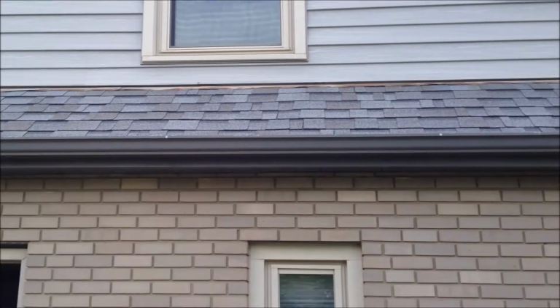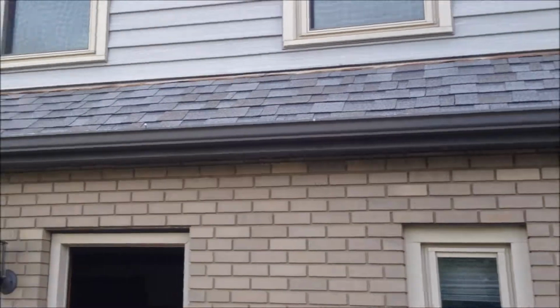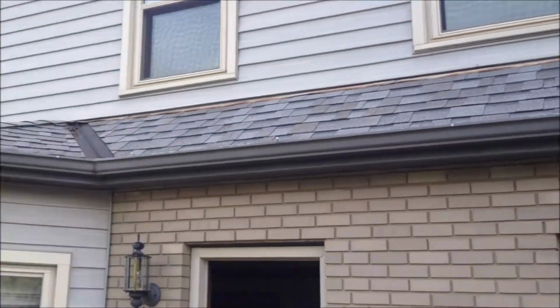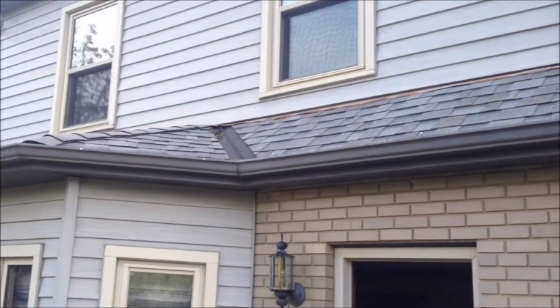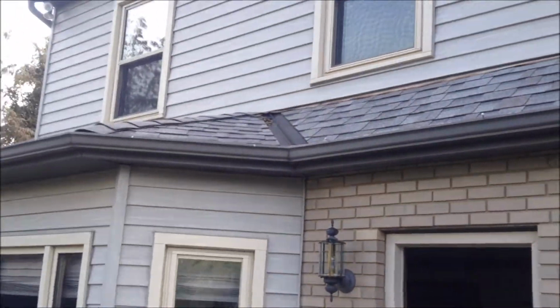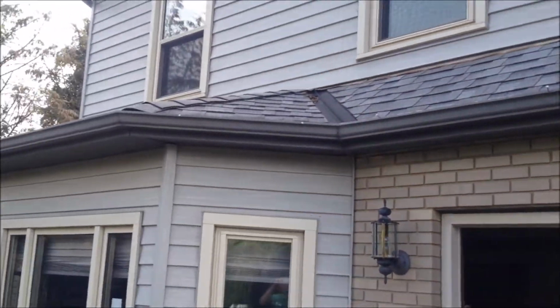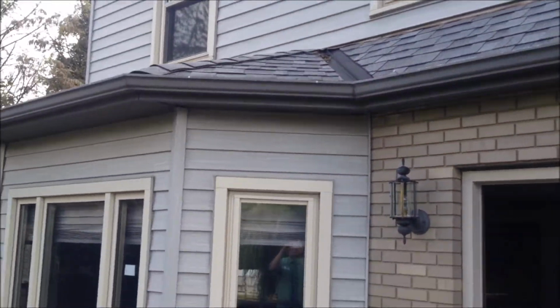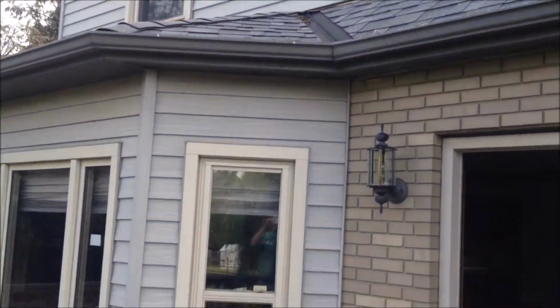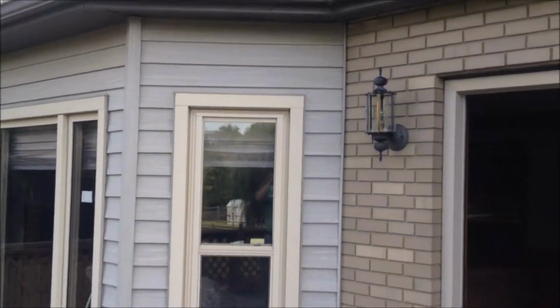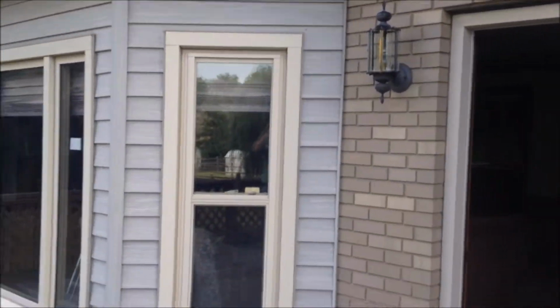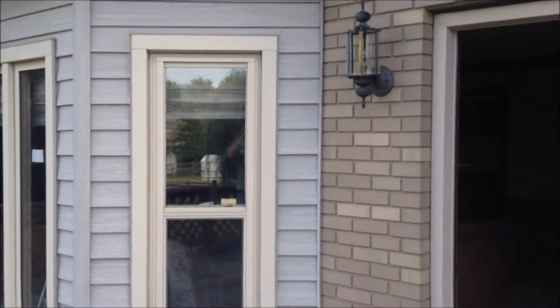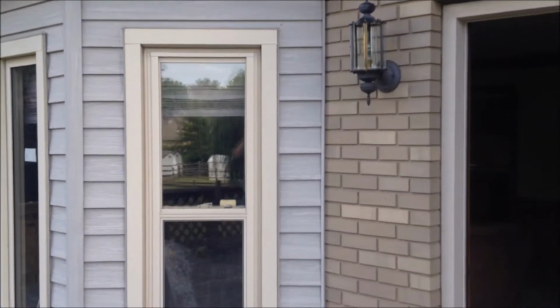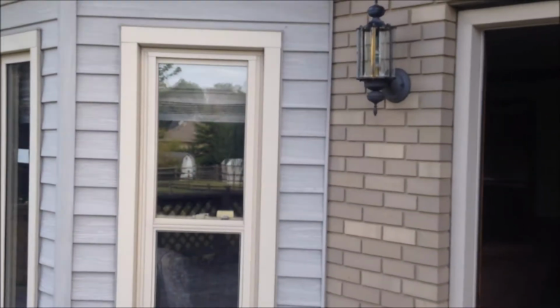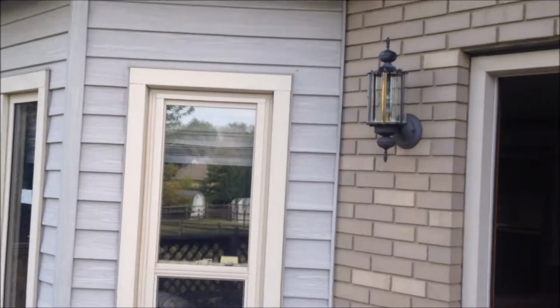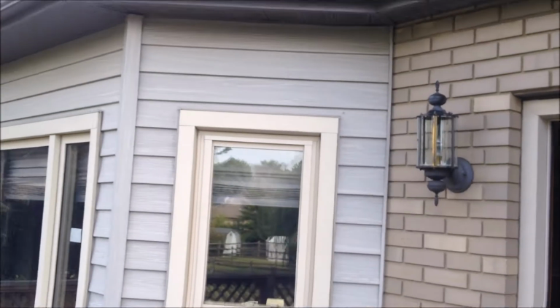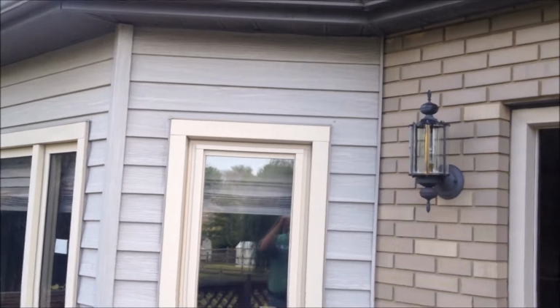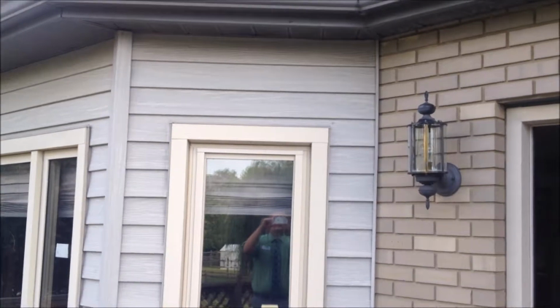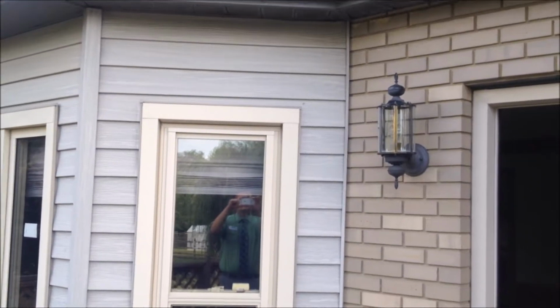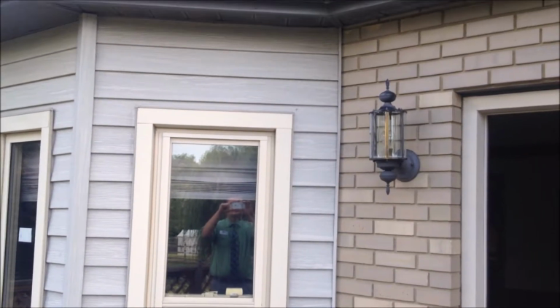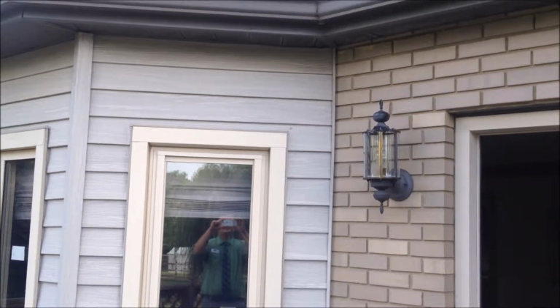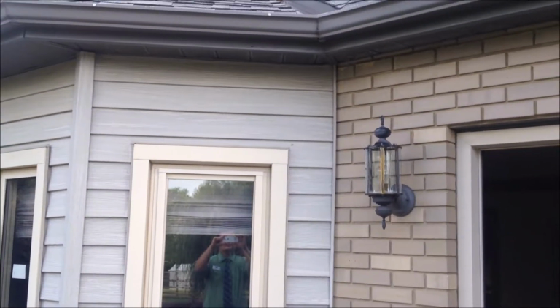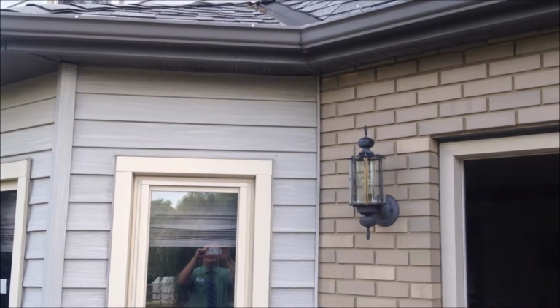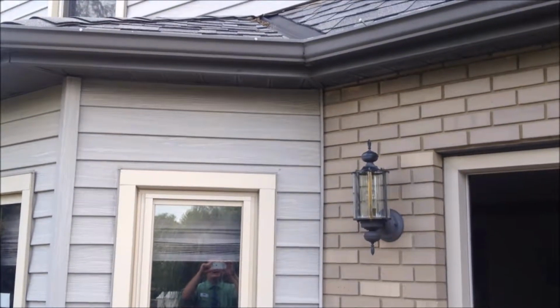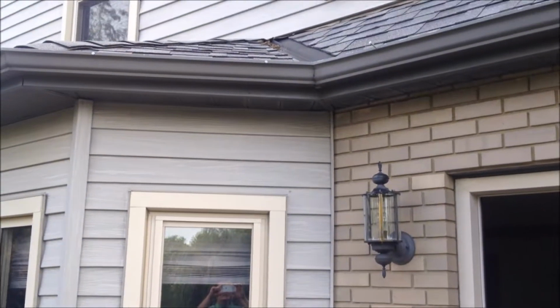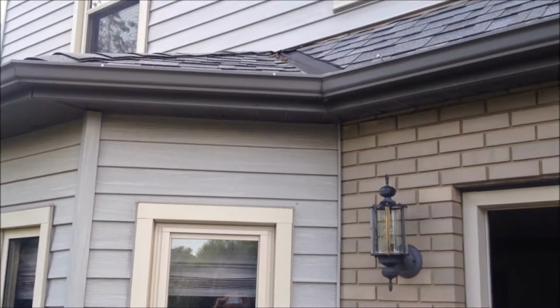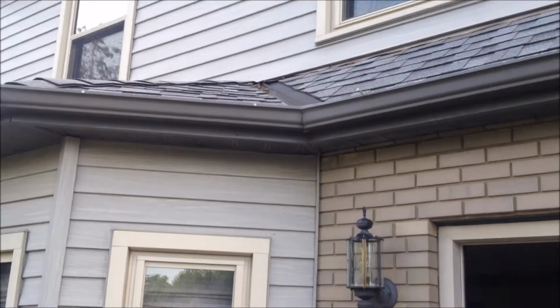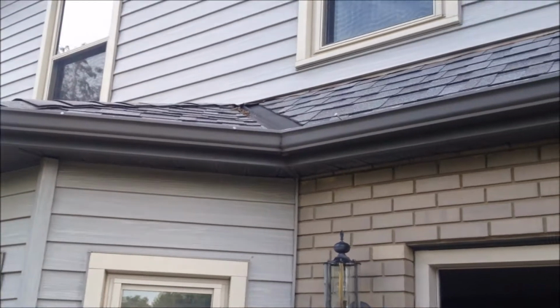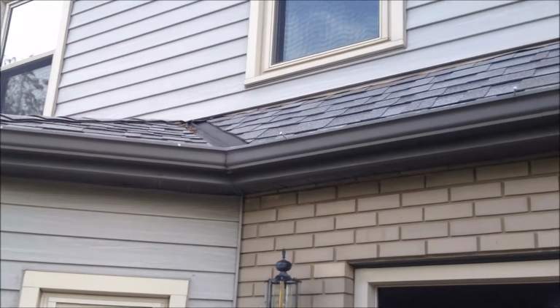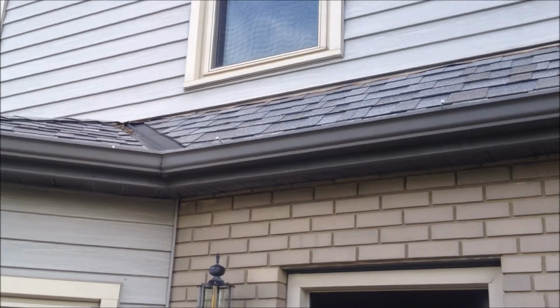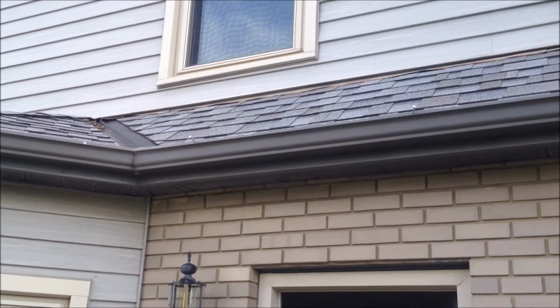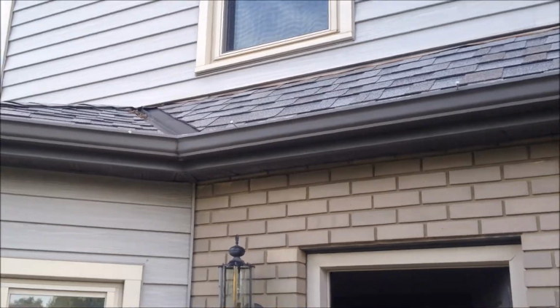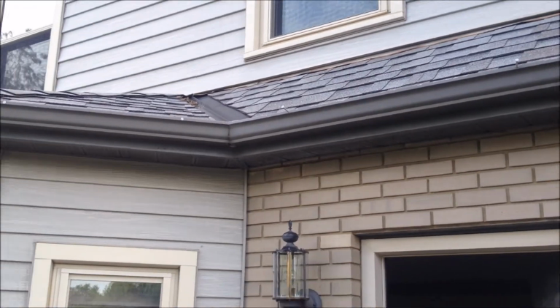The deck does need to be power washed, but really once you power wash it and stain it, it would really come right back to life.